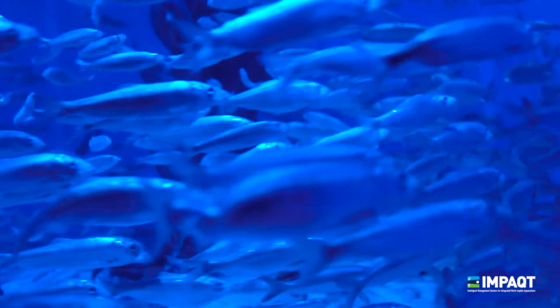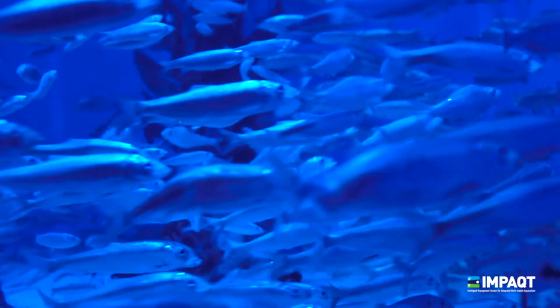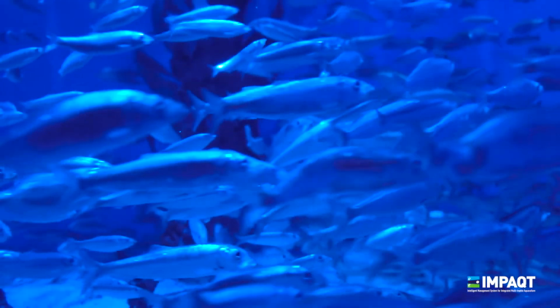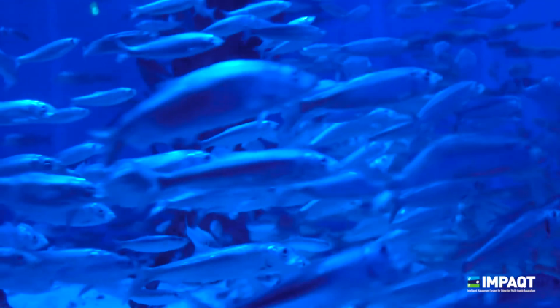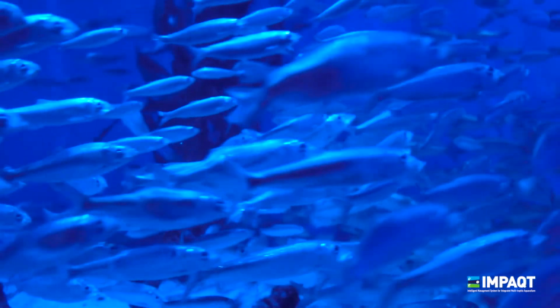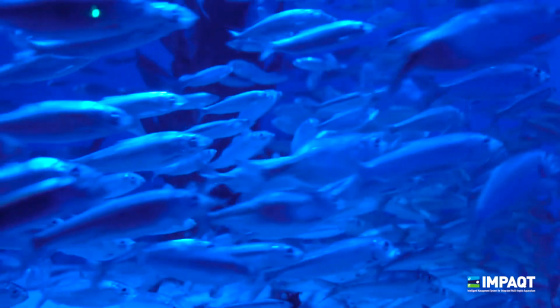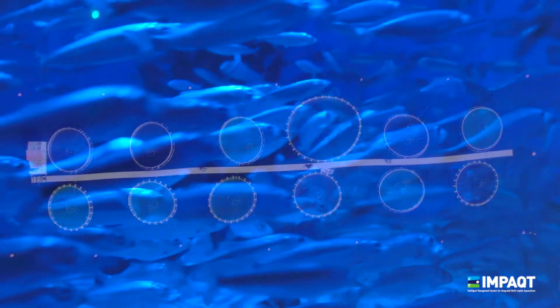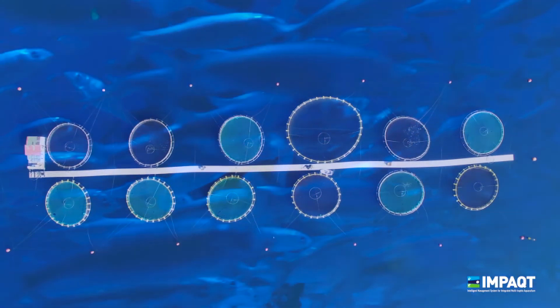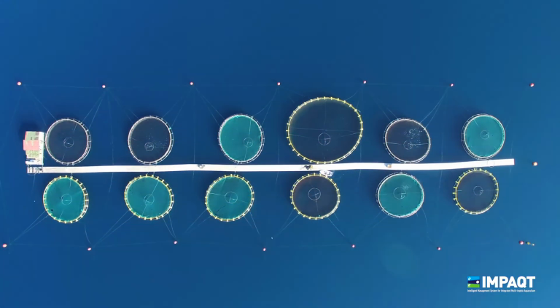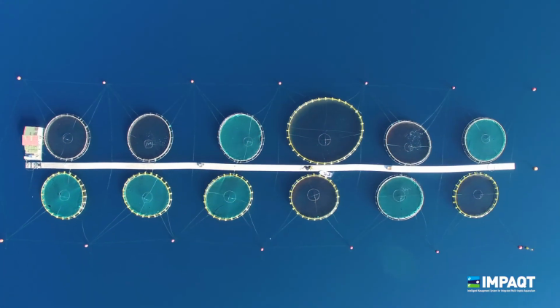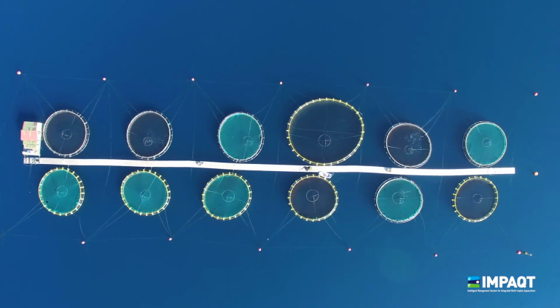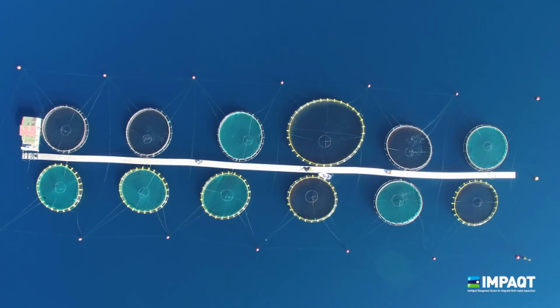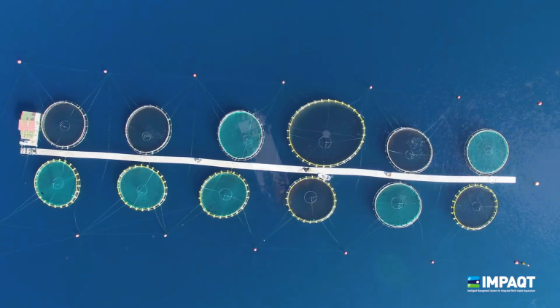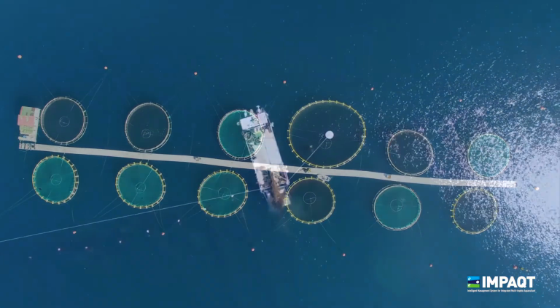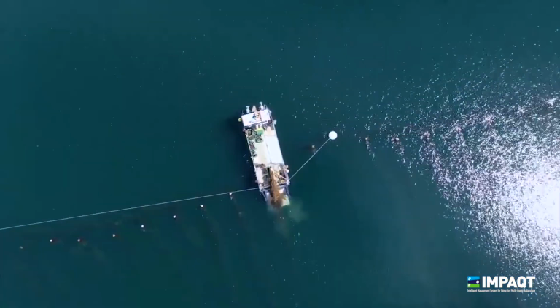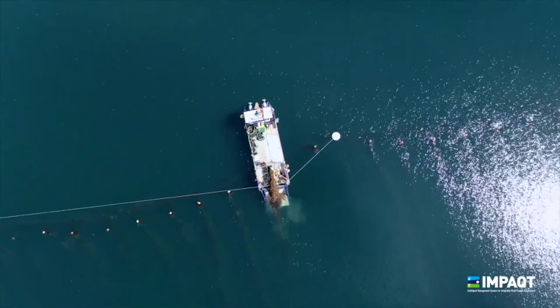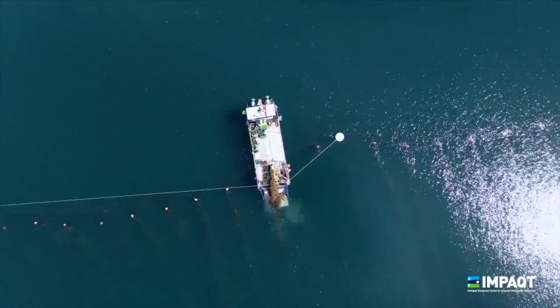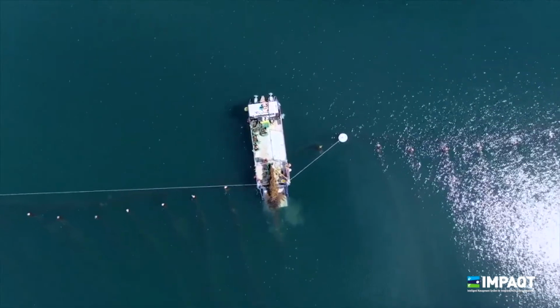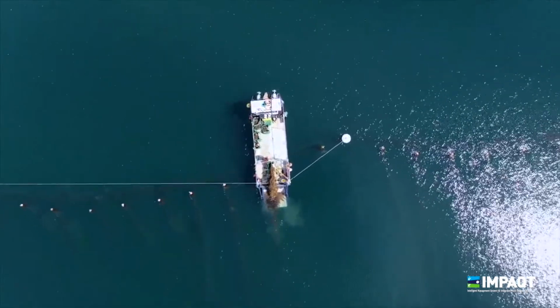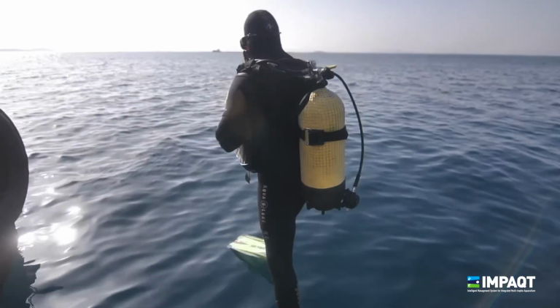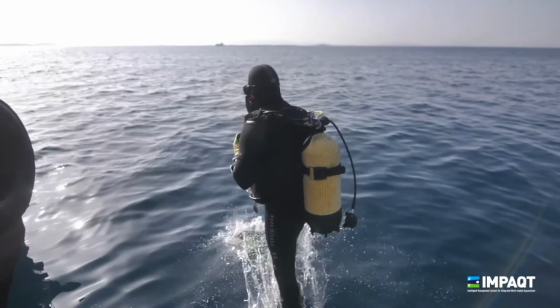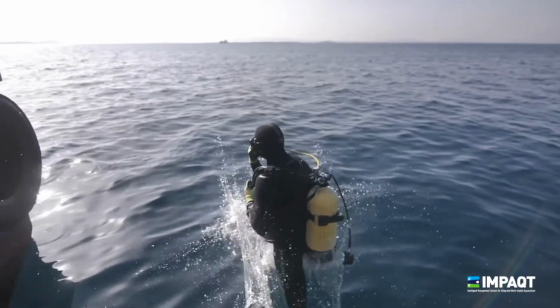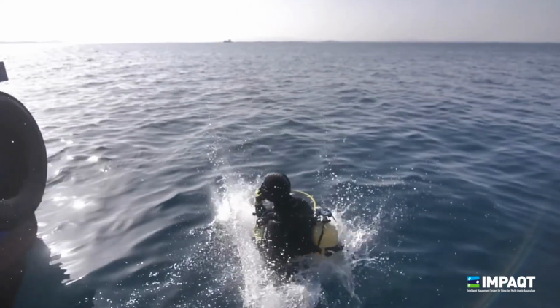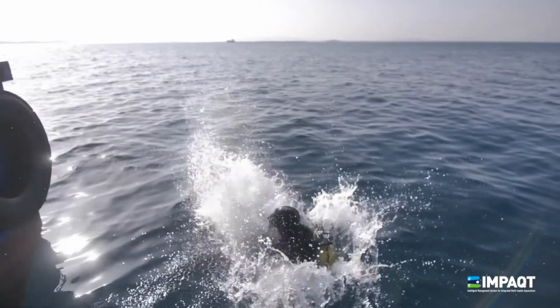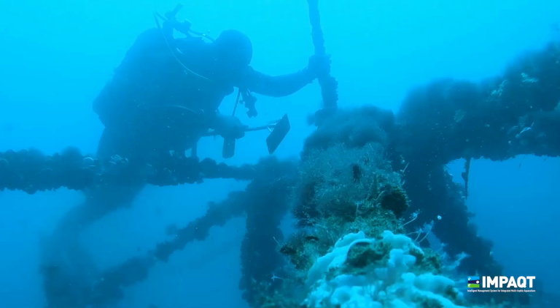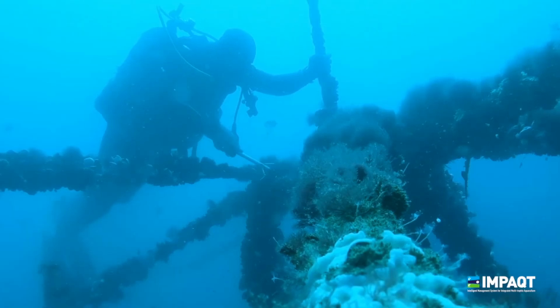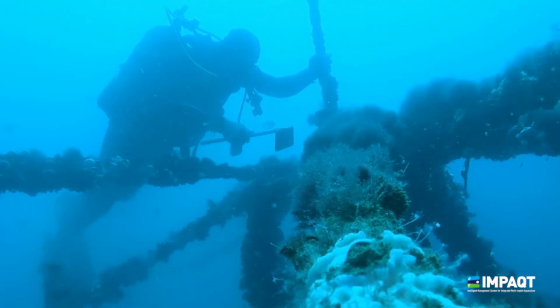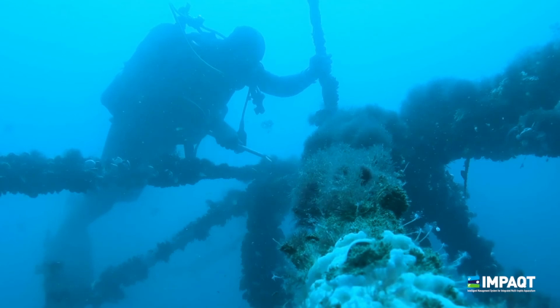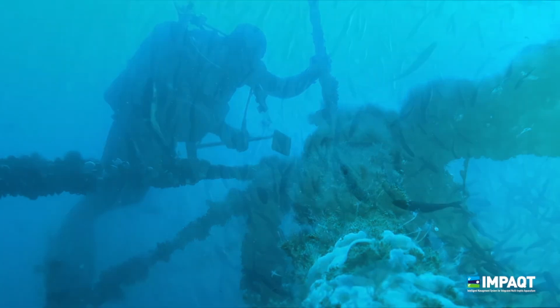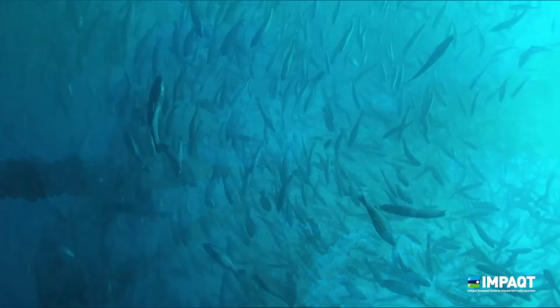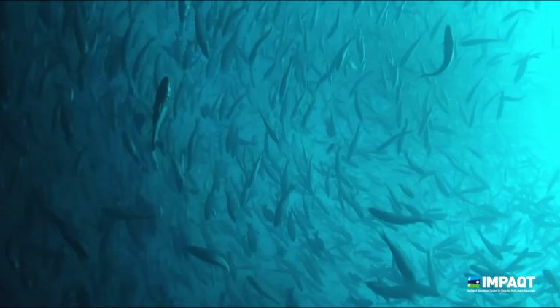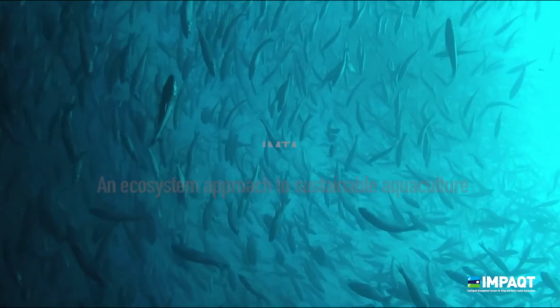Current aquaculture practices are generally a linear model, where the waste from the fish is released into the environment. At IMPACT, we are demonstrating how a new approach contributes to sustainable development and biodiversity – integrated, multi-trophic aquaculture.